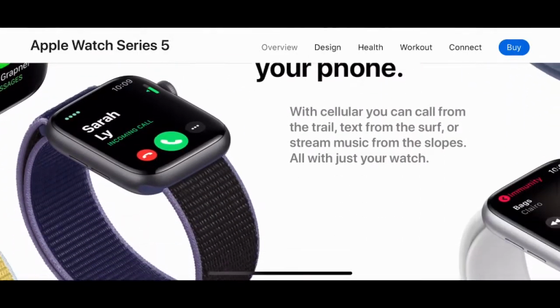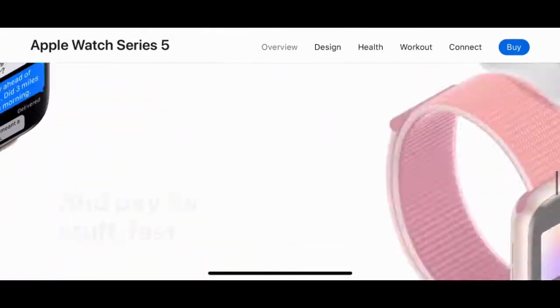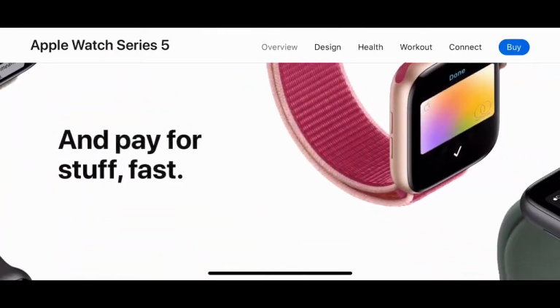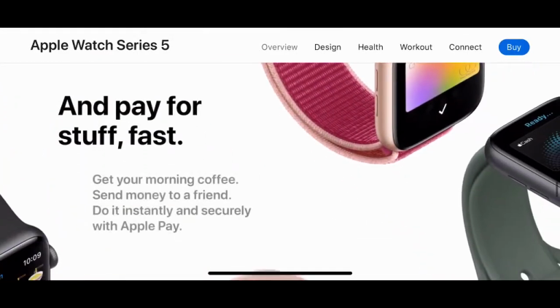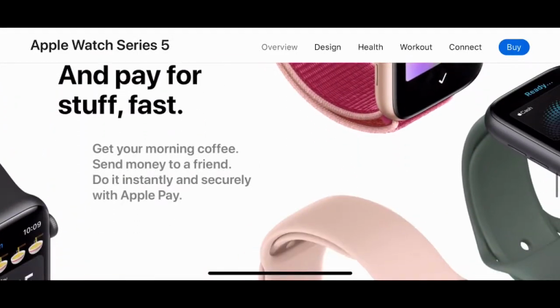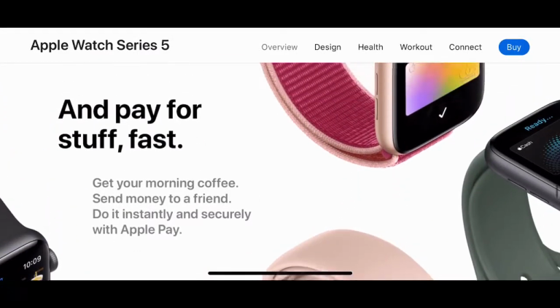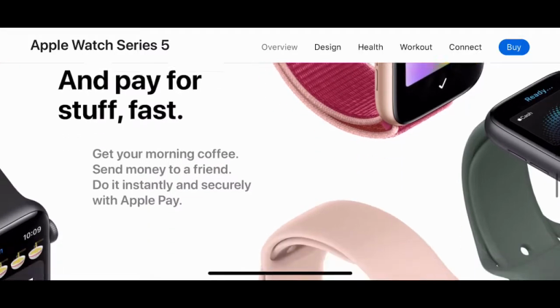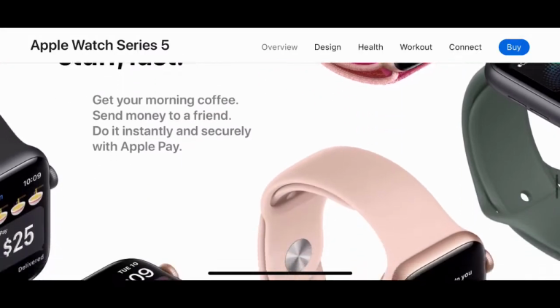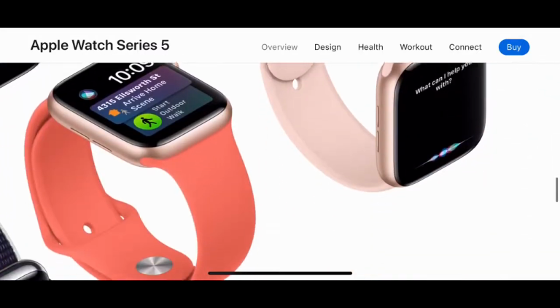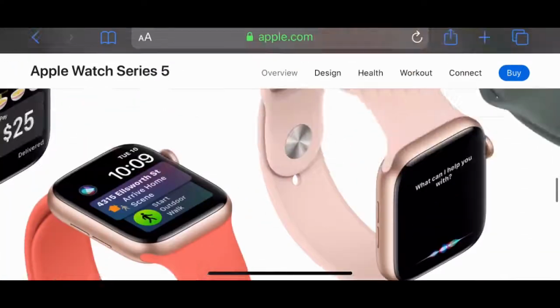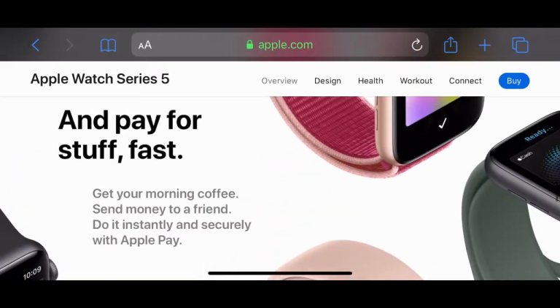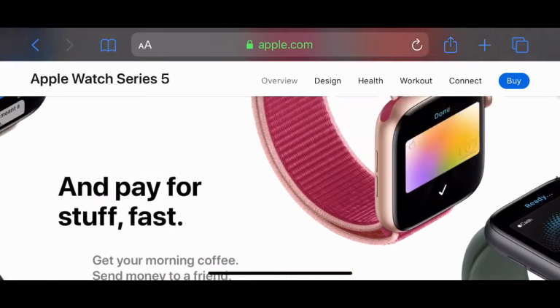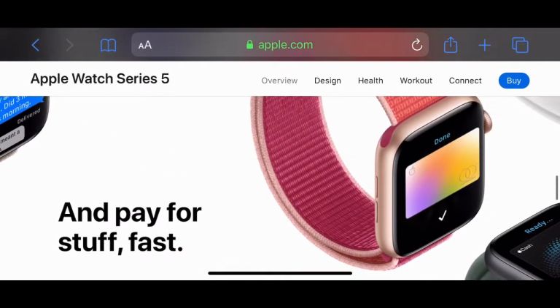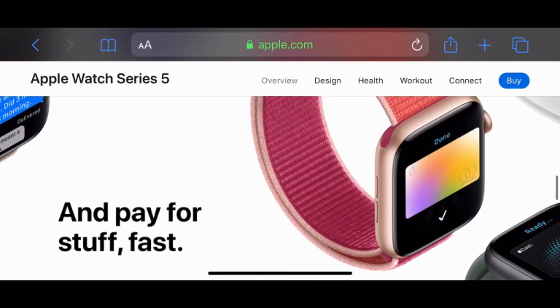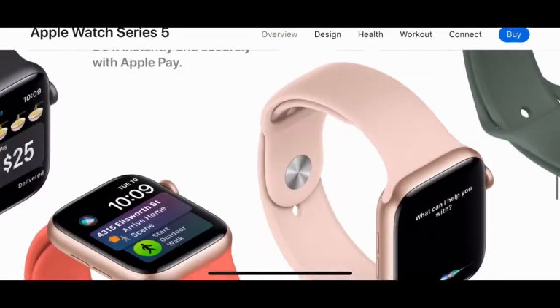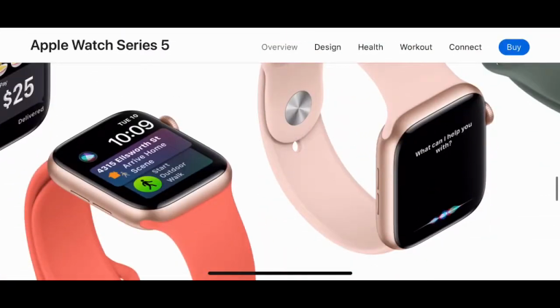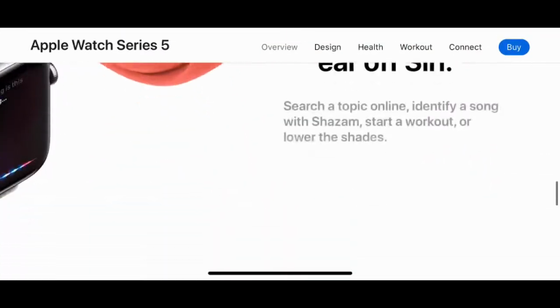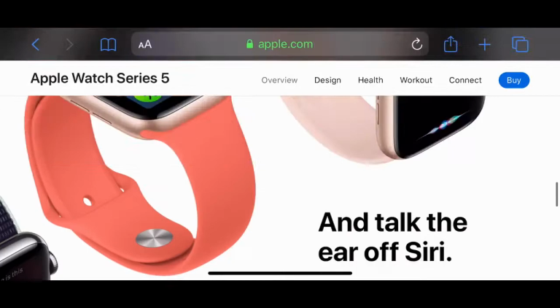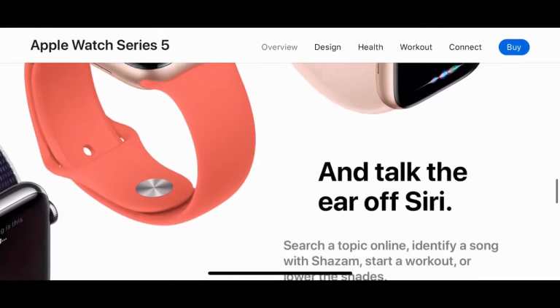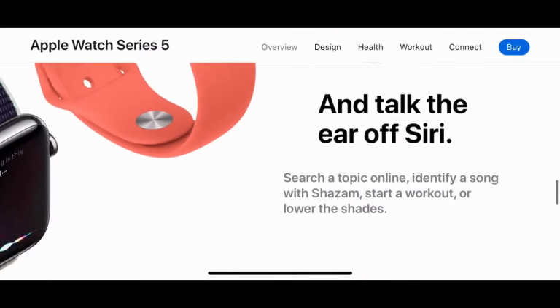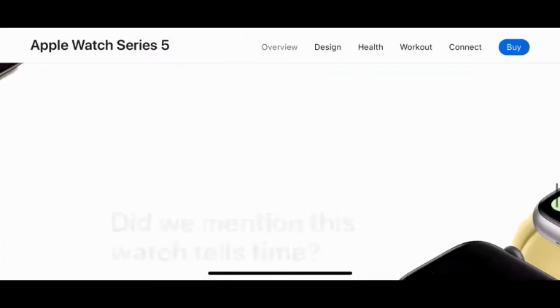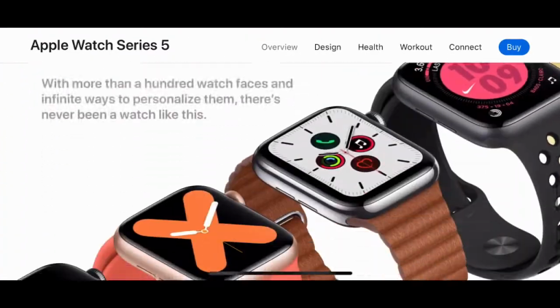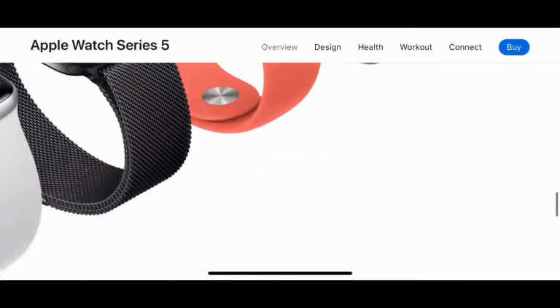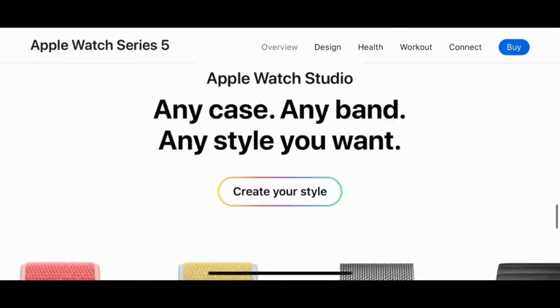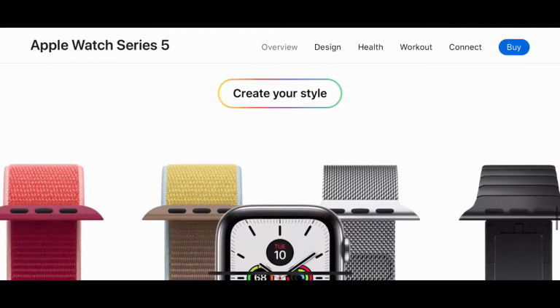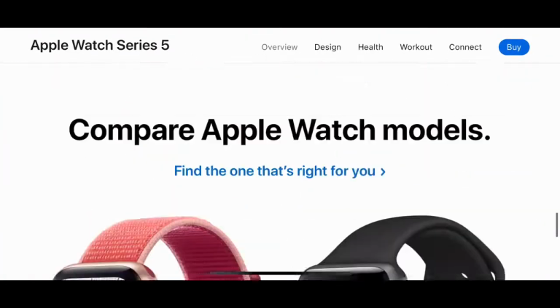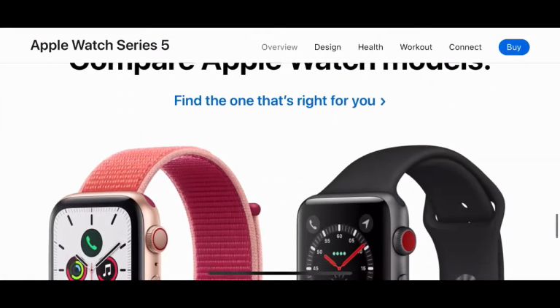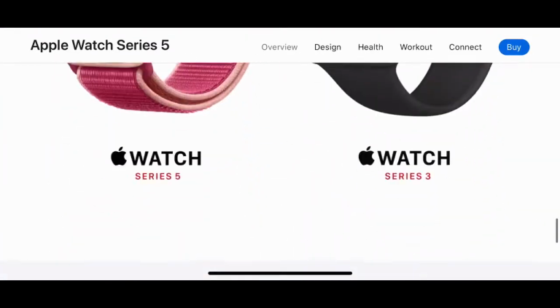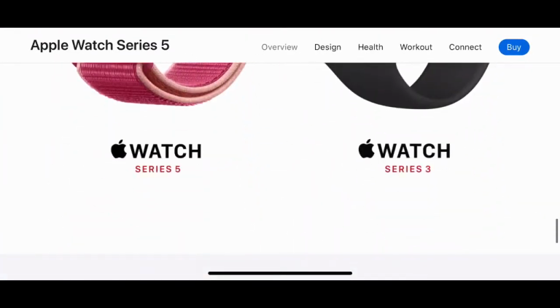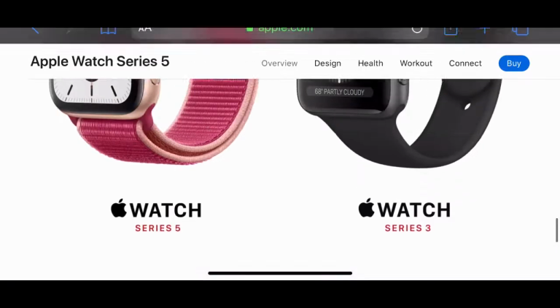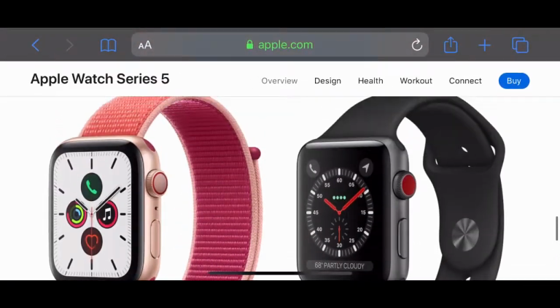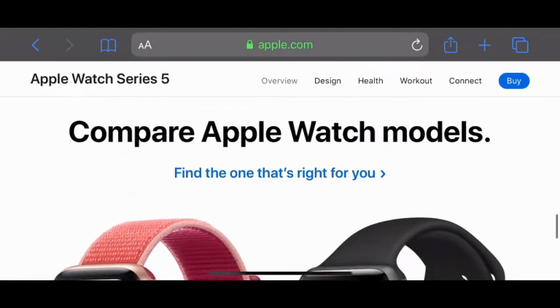Since Apple Watch Series 3 you can go without your phone. It also supports Apple Pay, and there's a new Apple Card, and you can talk to Siri.